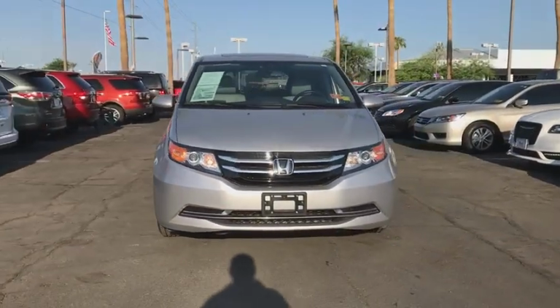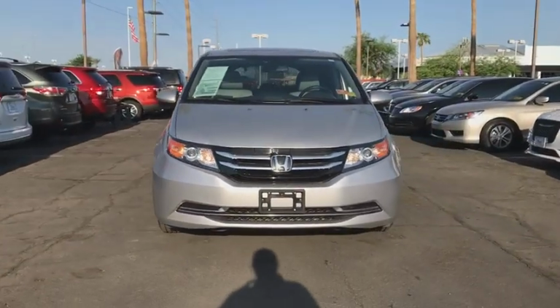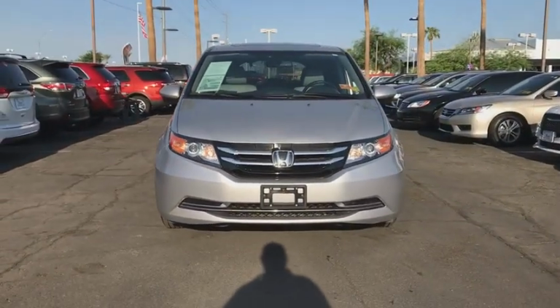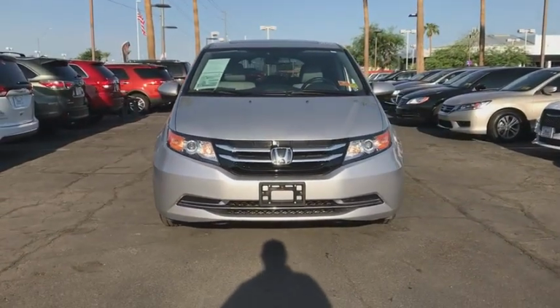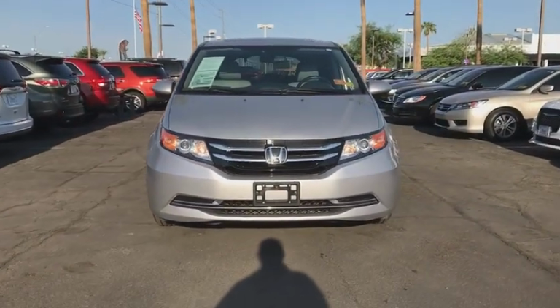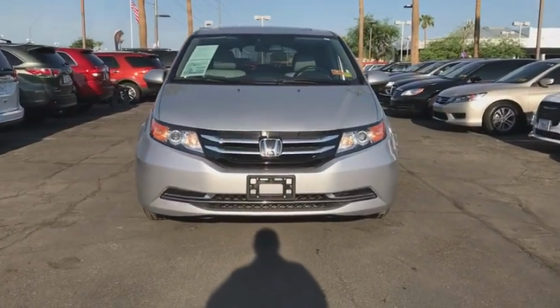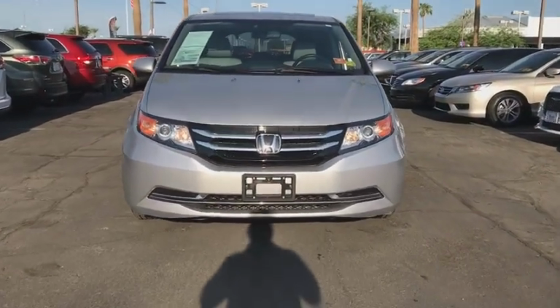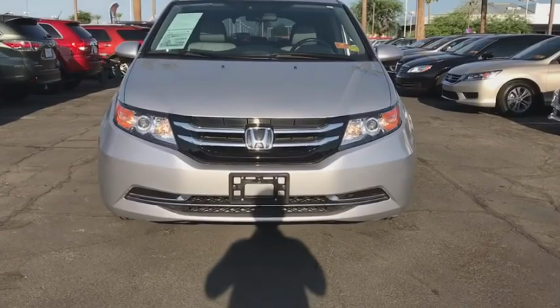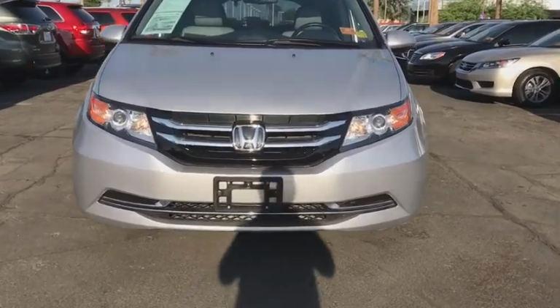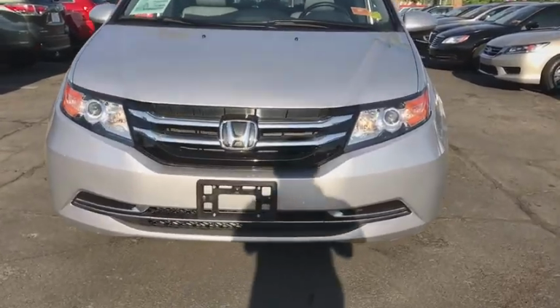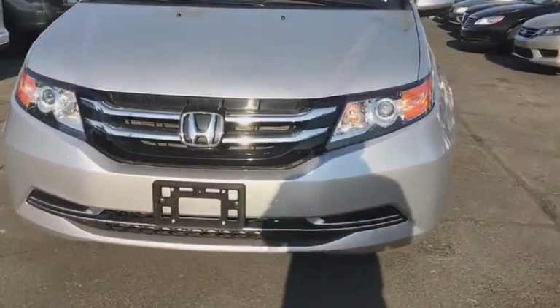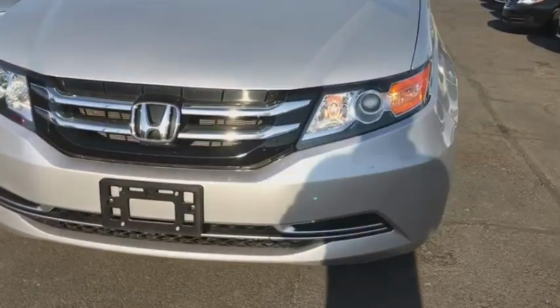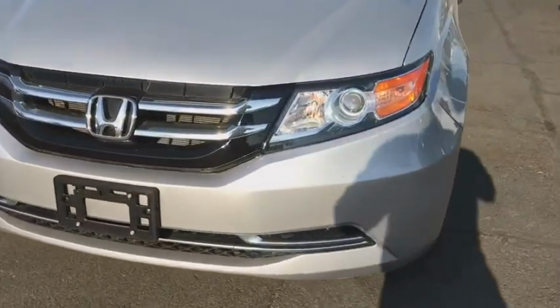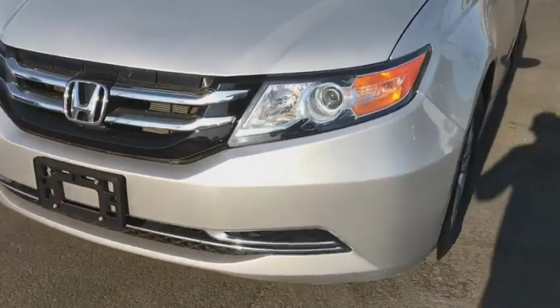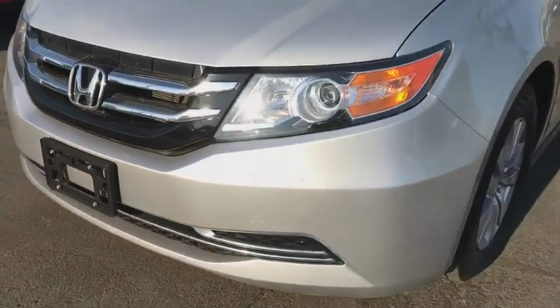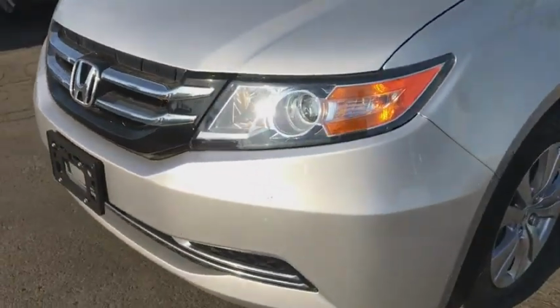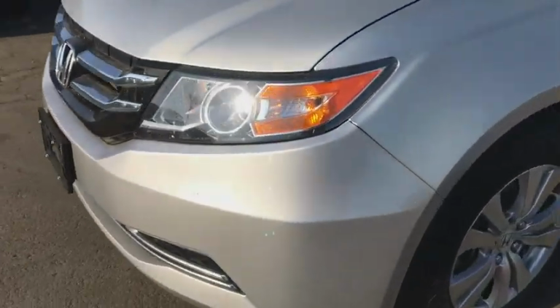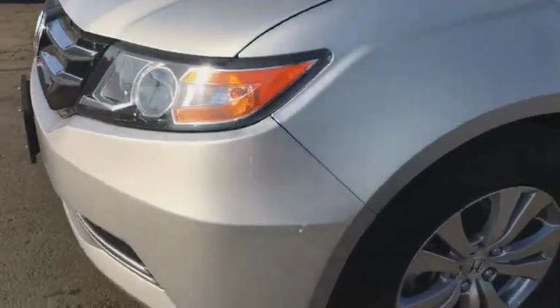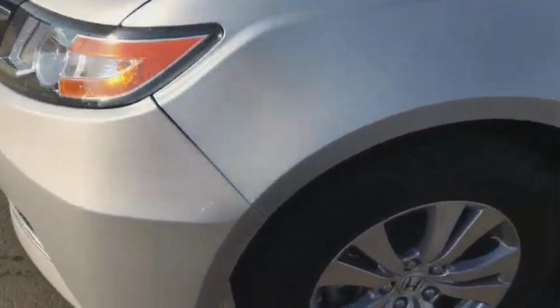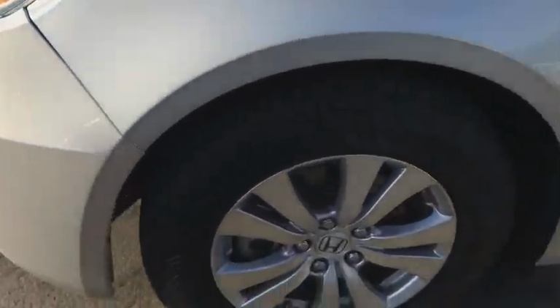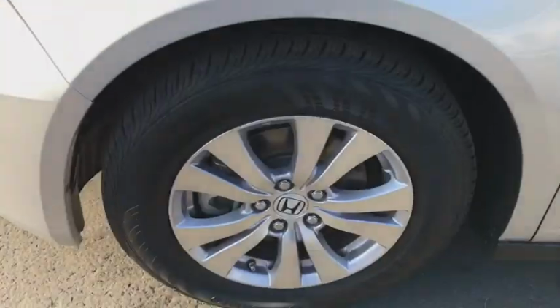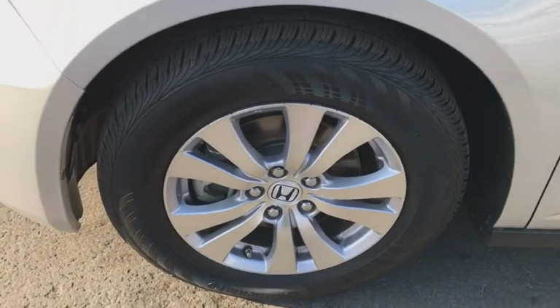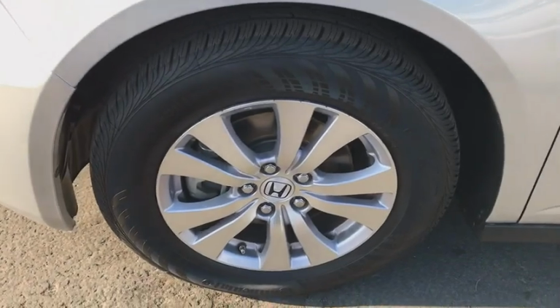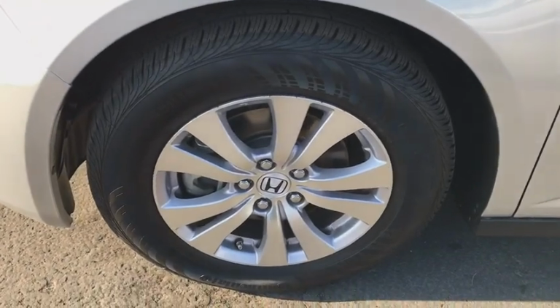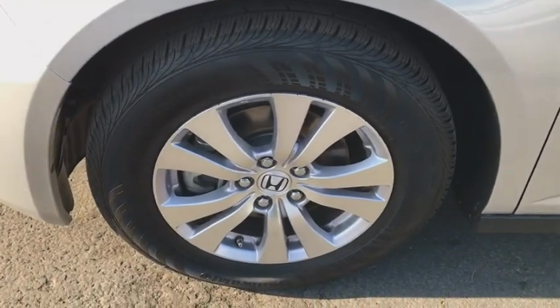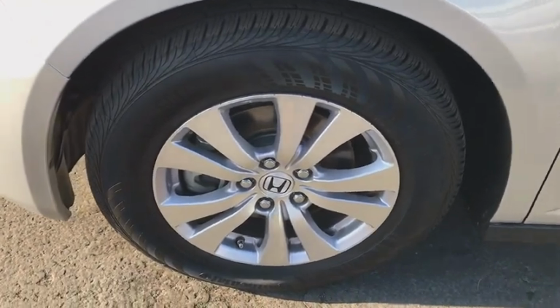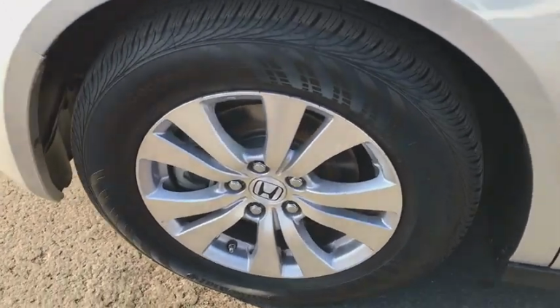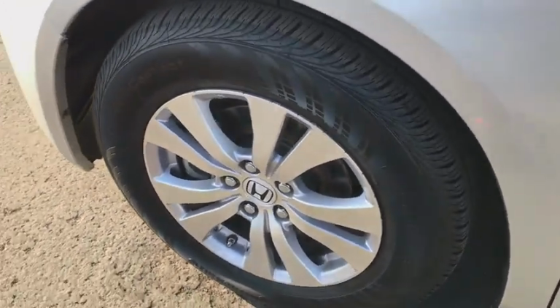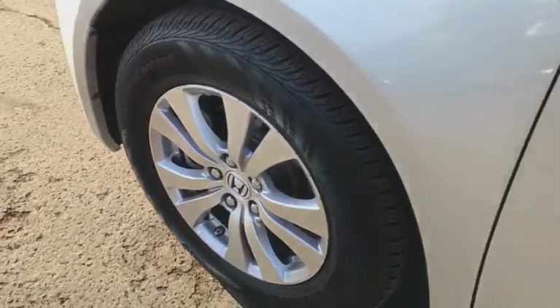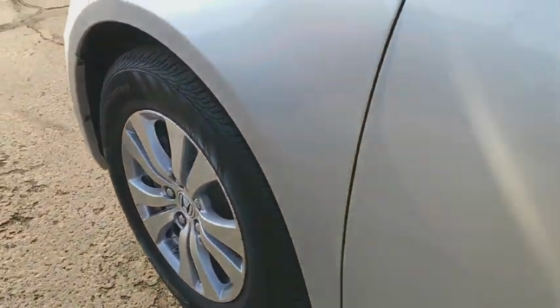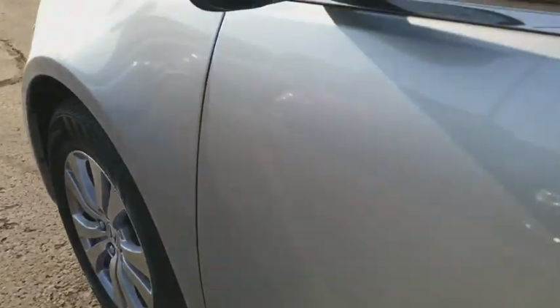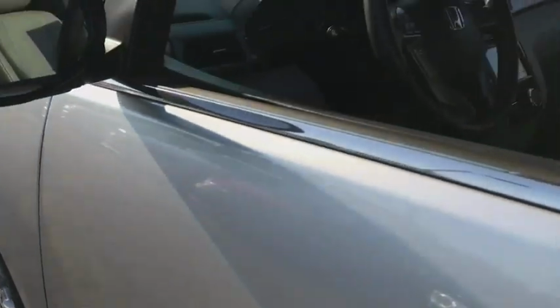Leather-wrapped steering wheel, Bluetooth, power steering, adjustable steering wheel, cruise control, keyless start, aluminum wheels, four-wheel disc brakes, hard disc drive media storage, and auto-dimming rear-view mirror.